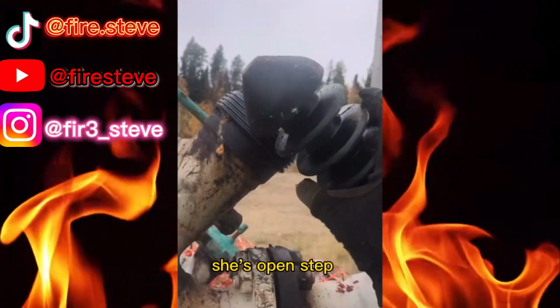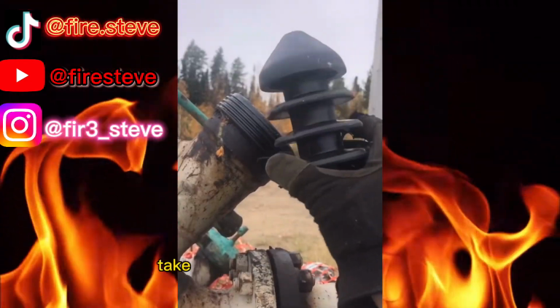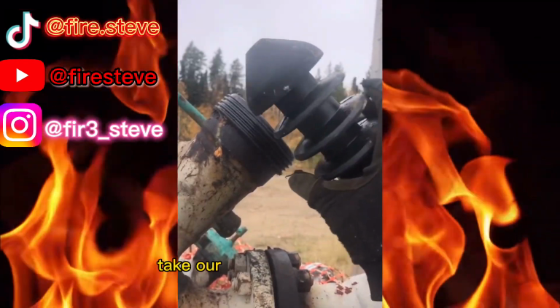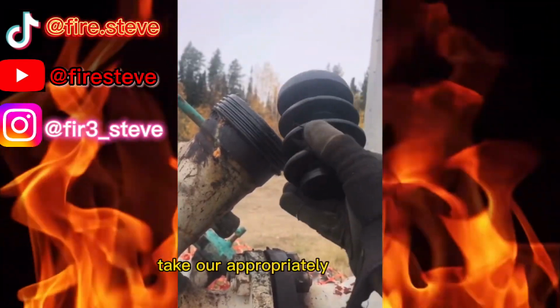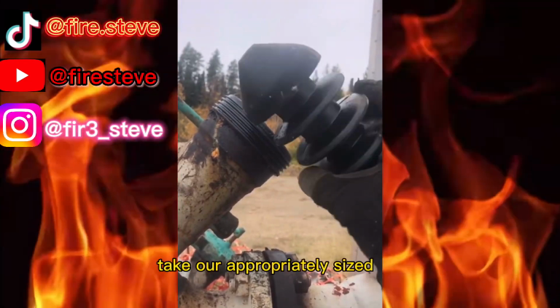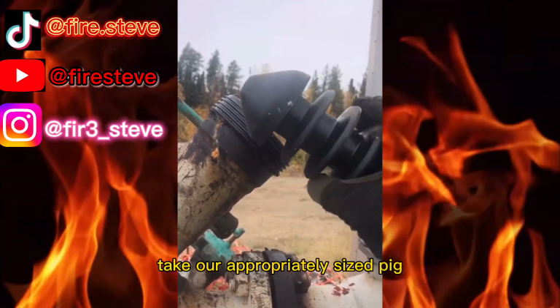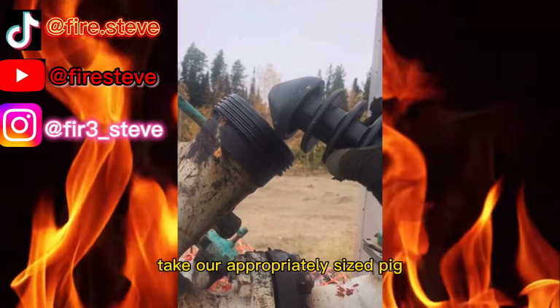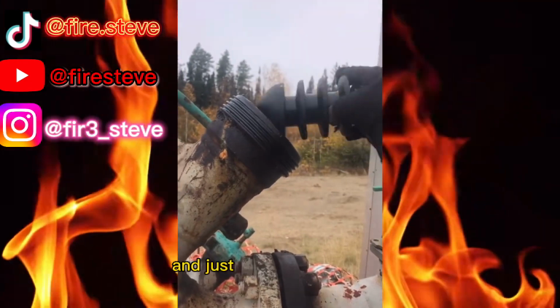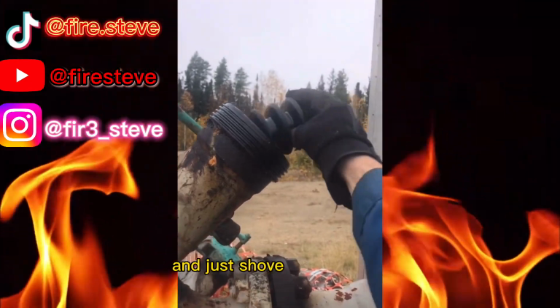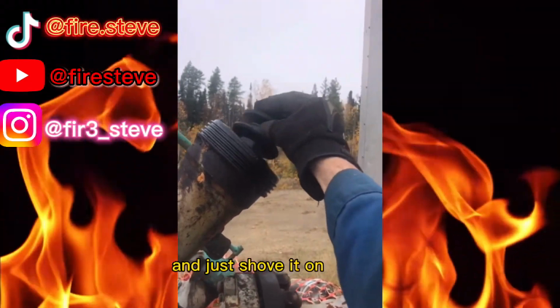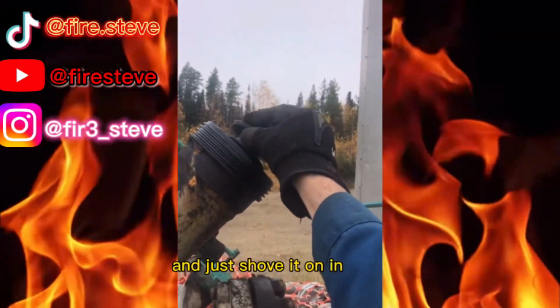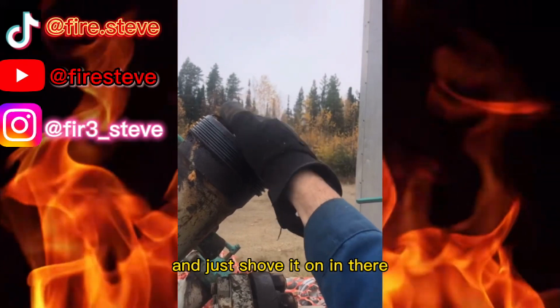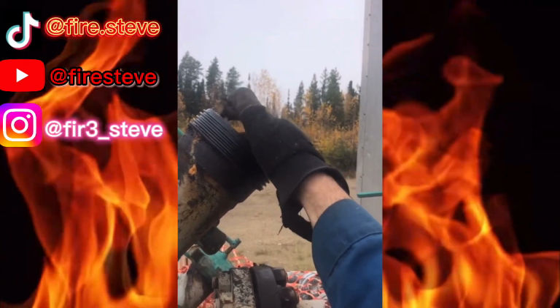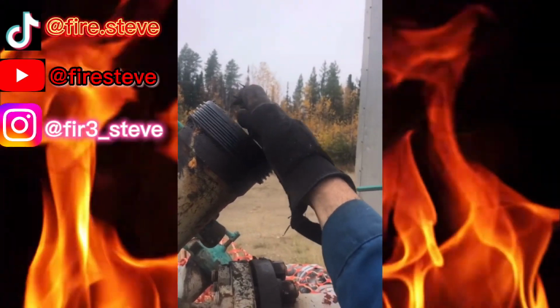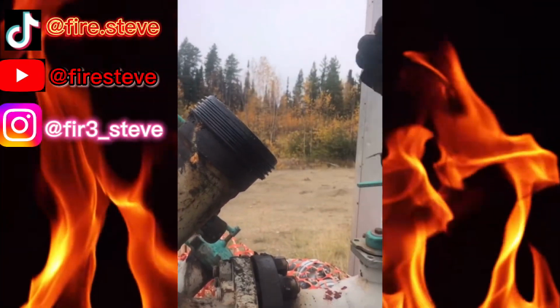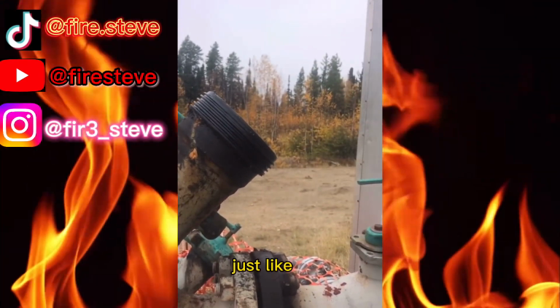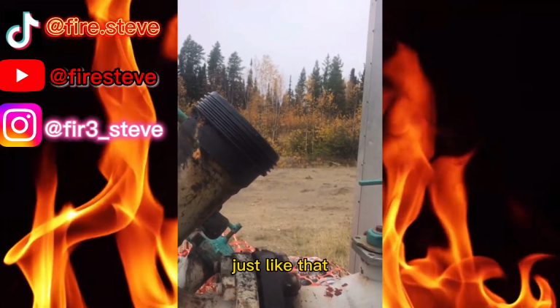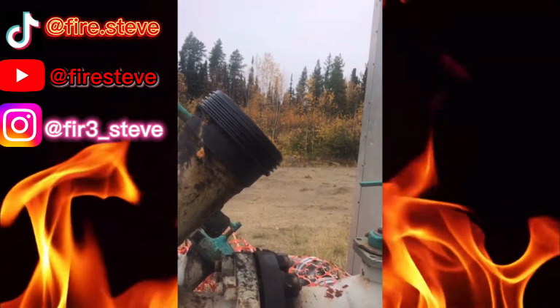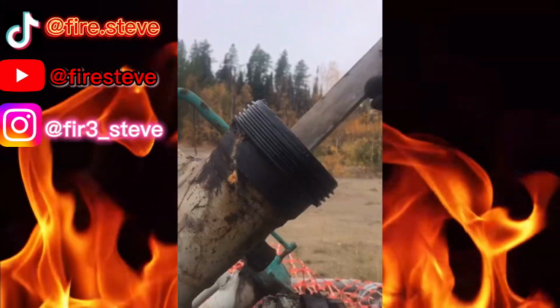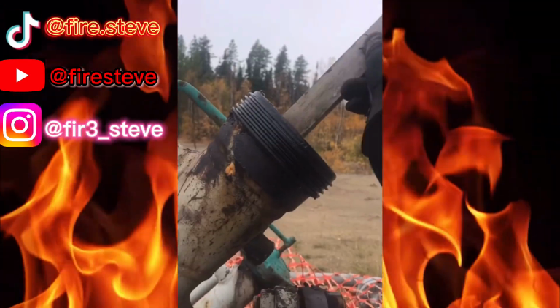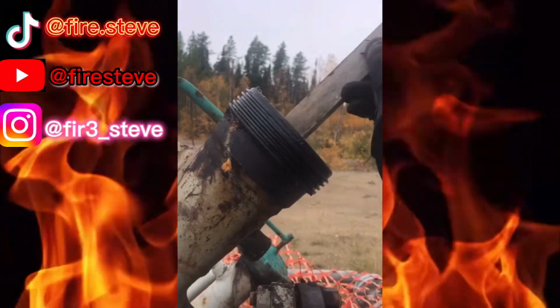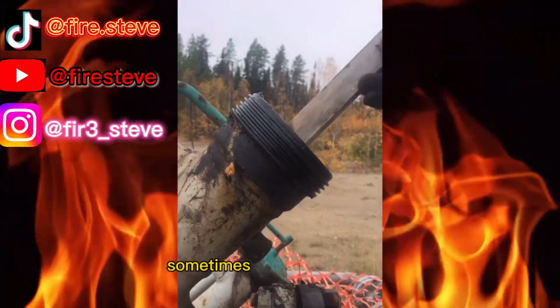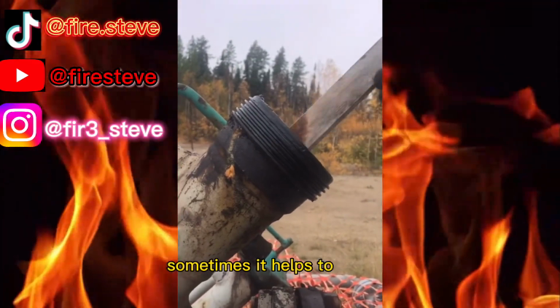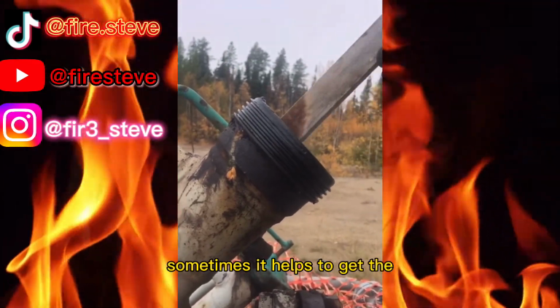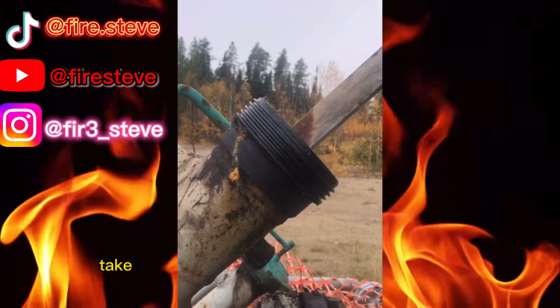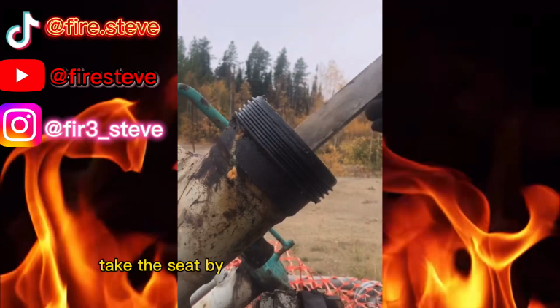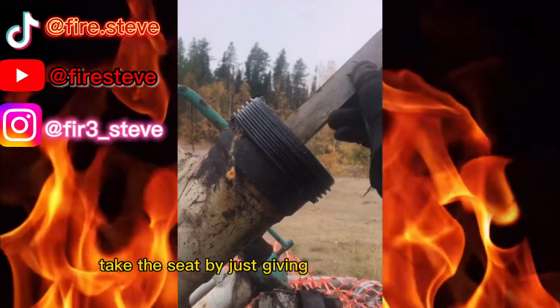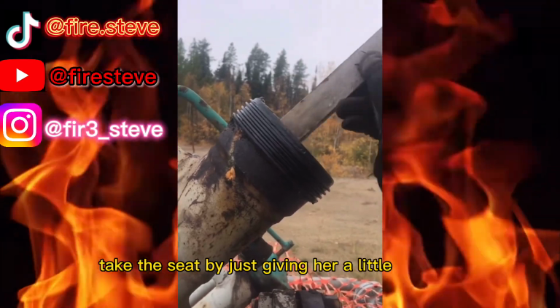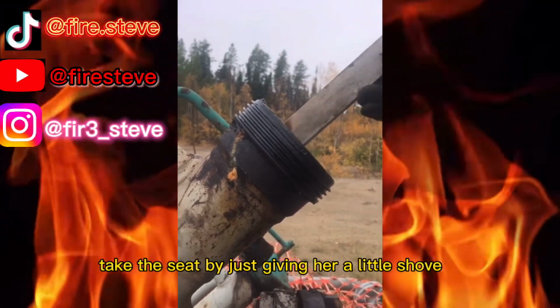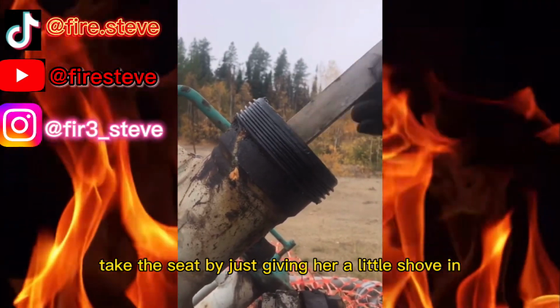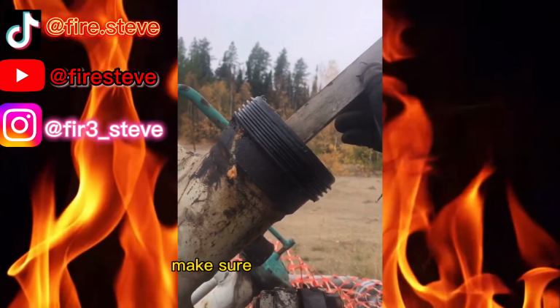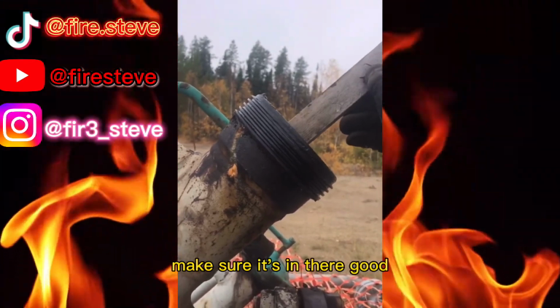Step six, take our appropriately sized pig and just shove it on in there. Just like that. Sometimes it helps to get the pig to seat by just giving her a little shove in. Make sure it's in there good.